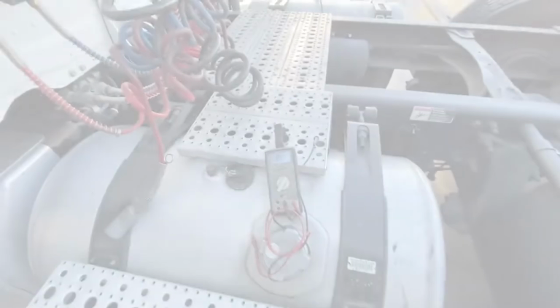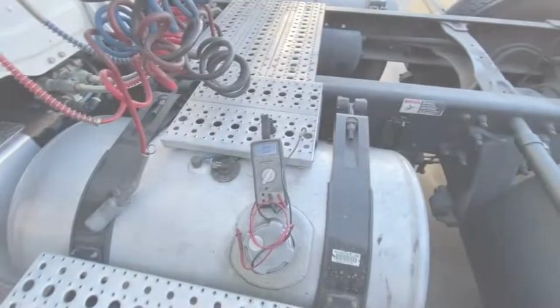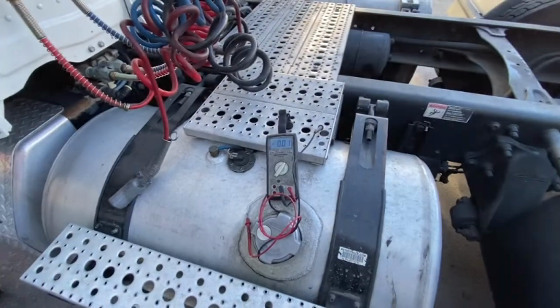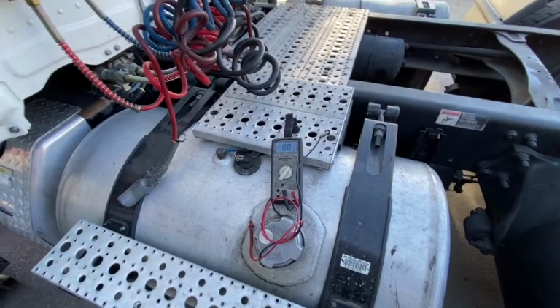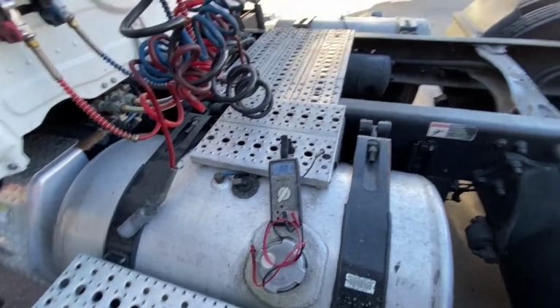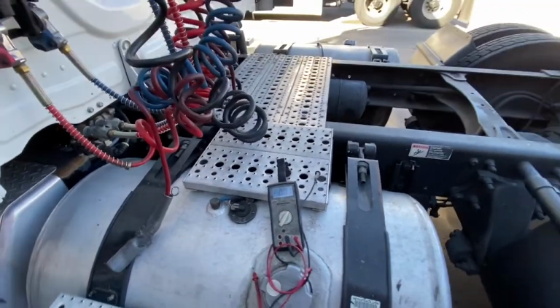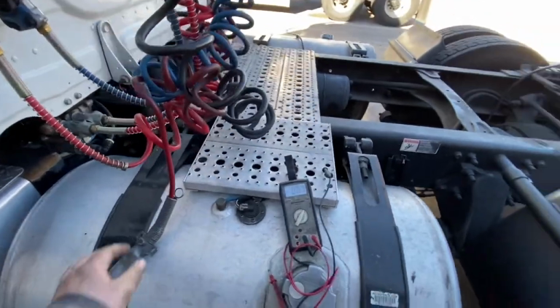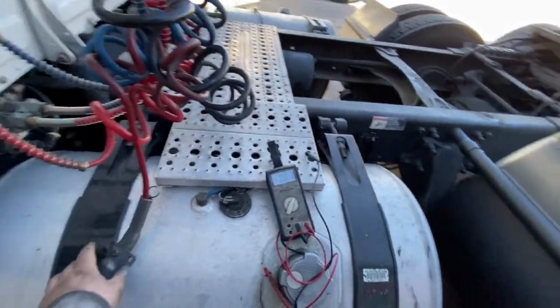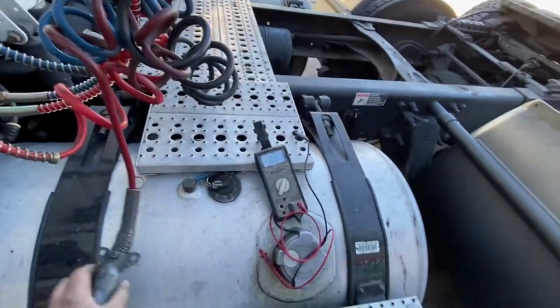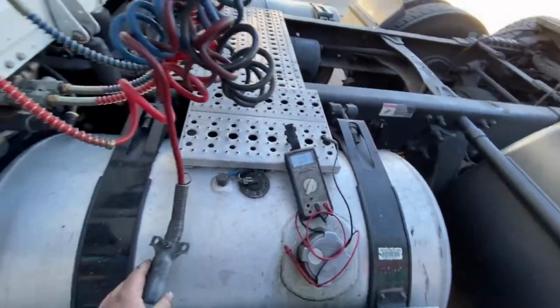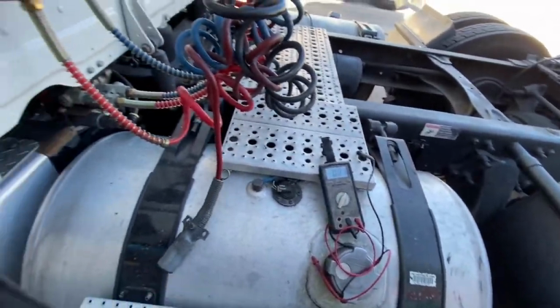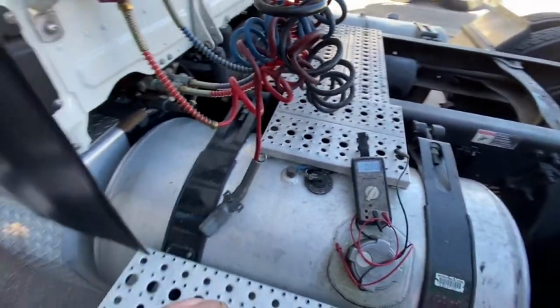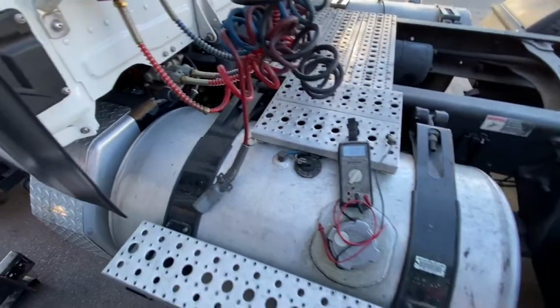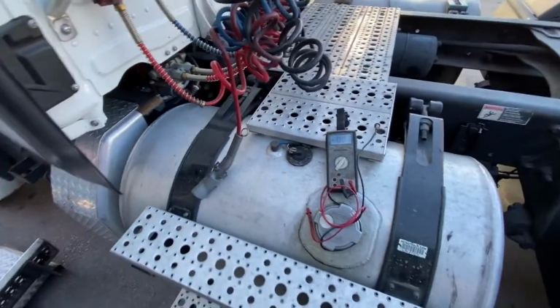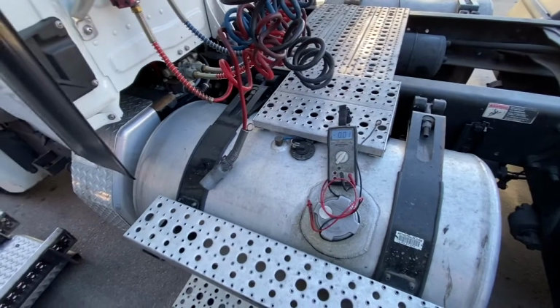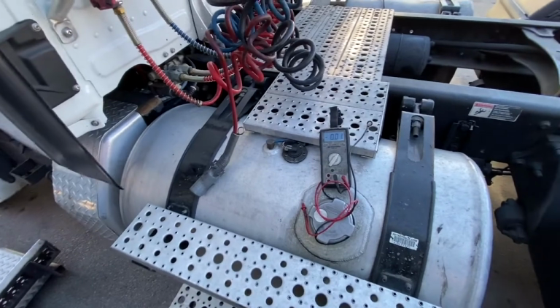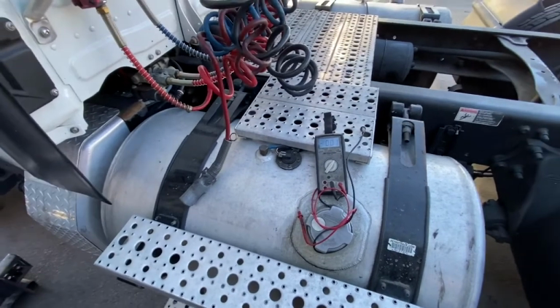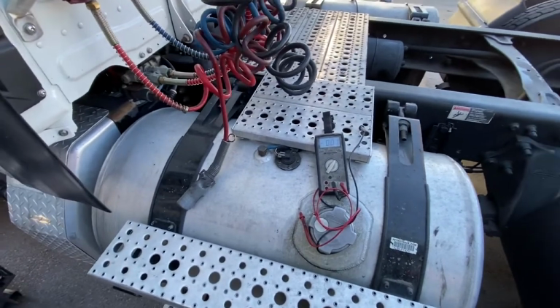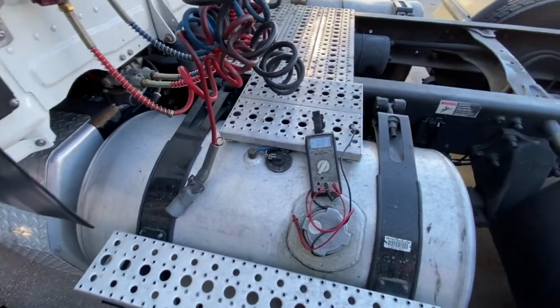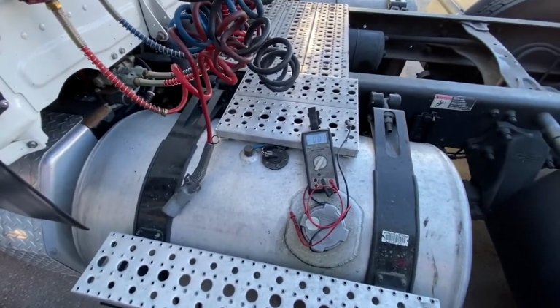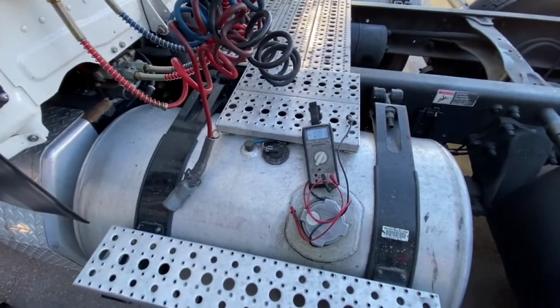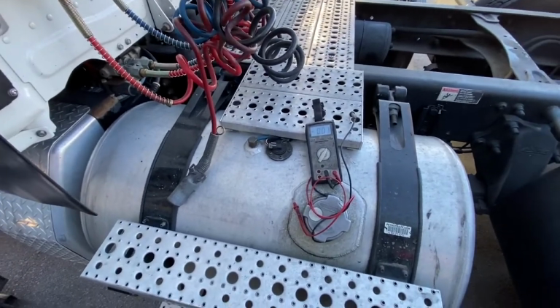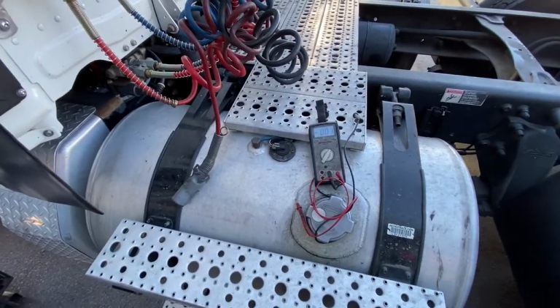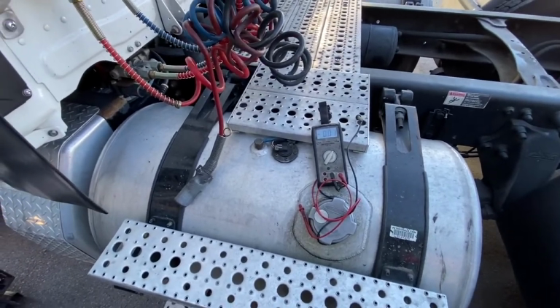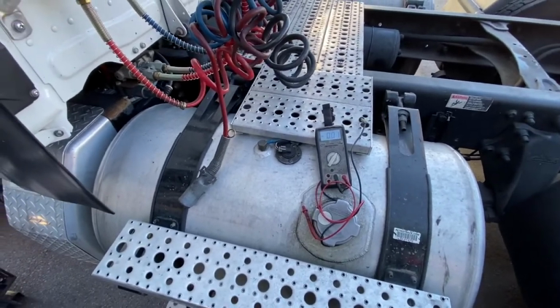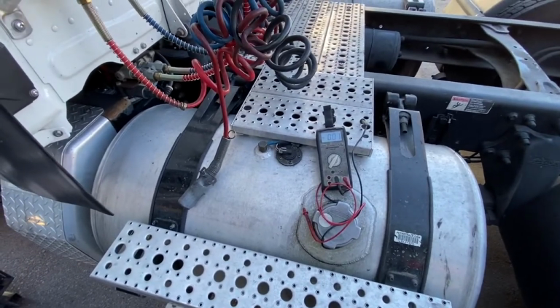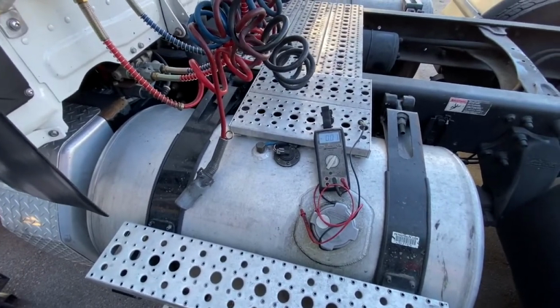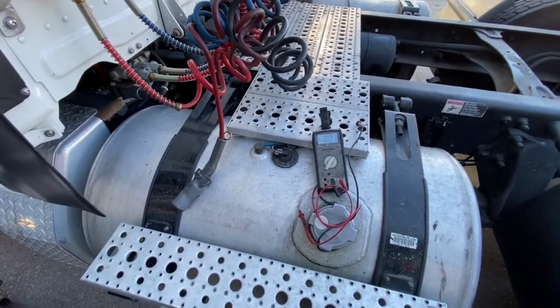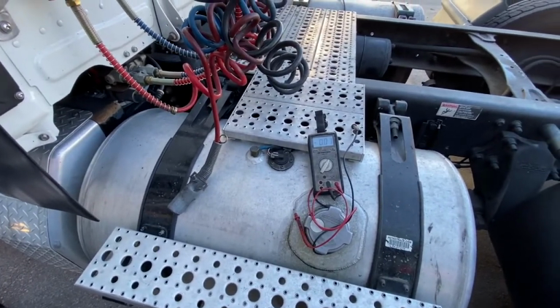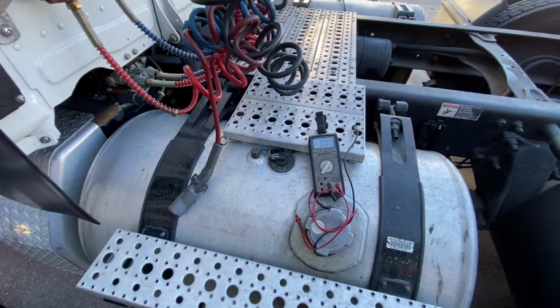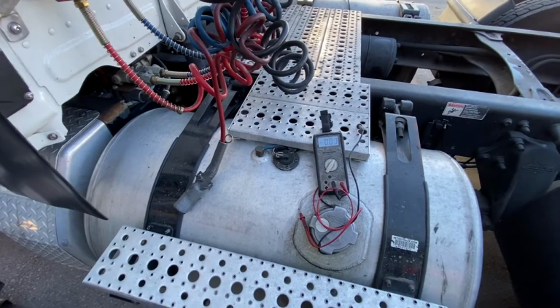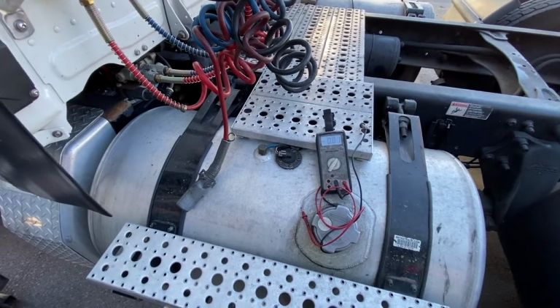Welcome back to Big Group Fix guys. We're going to go over basic checks on liftgates, and this is going to cover the tractor-trailer. I'll have straight trucks too.